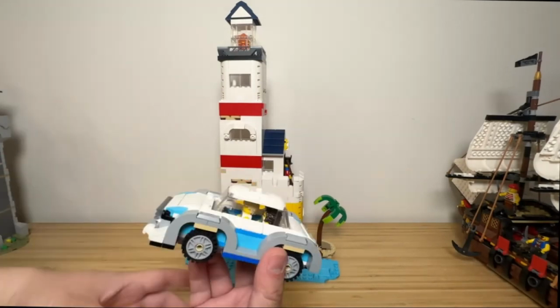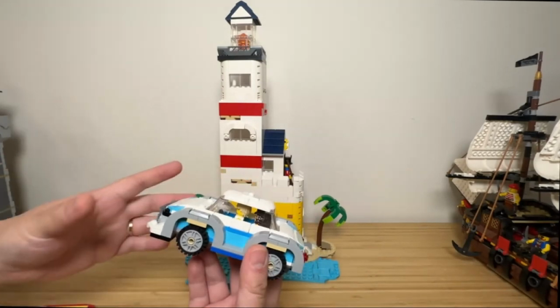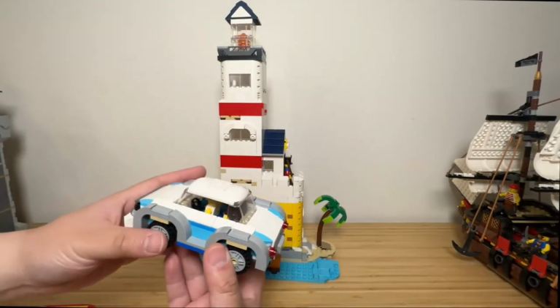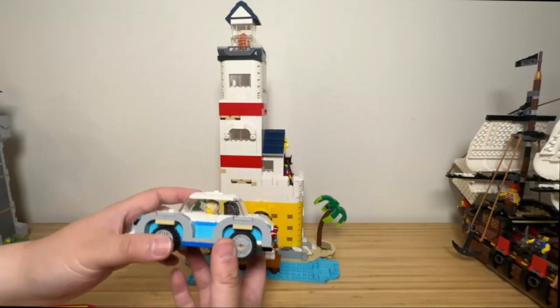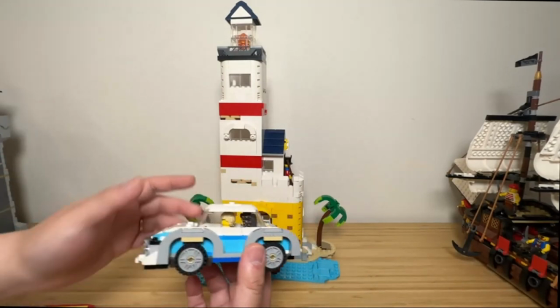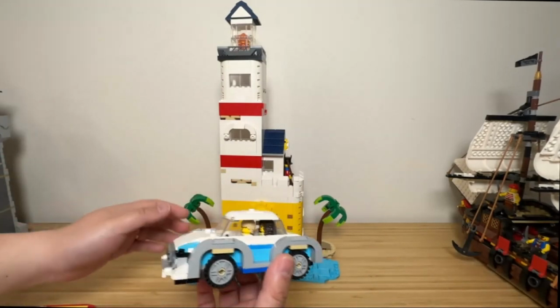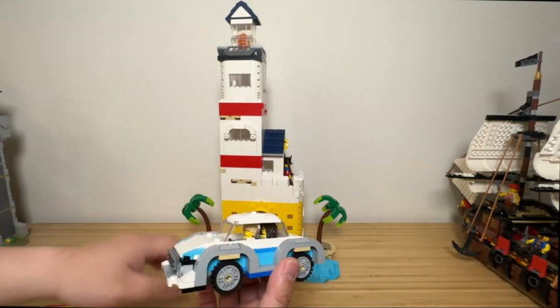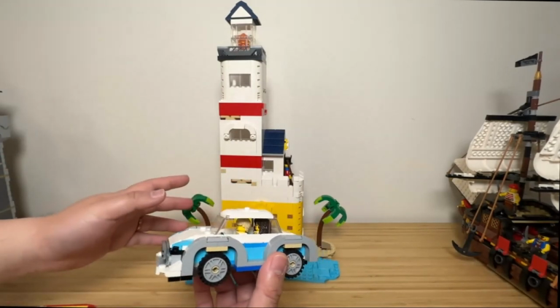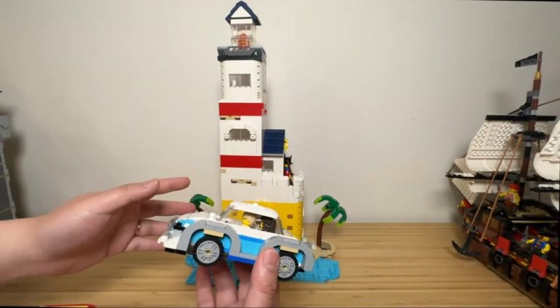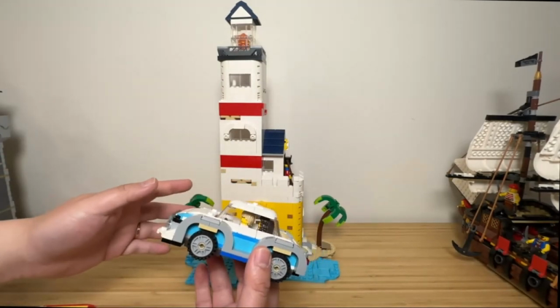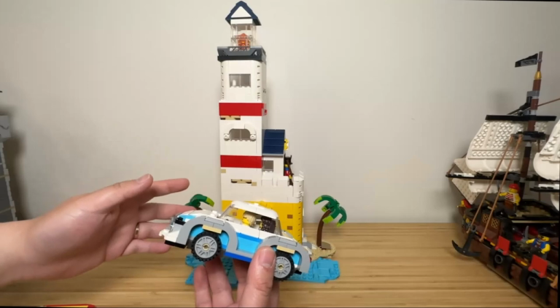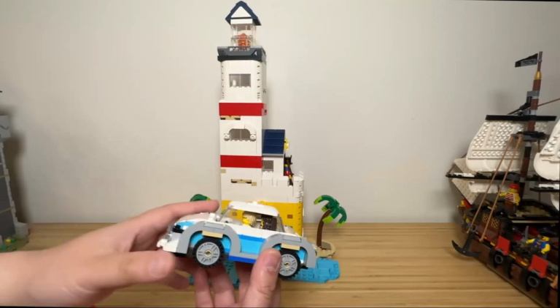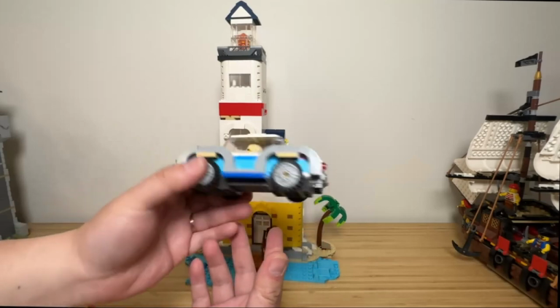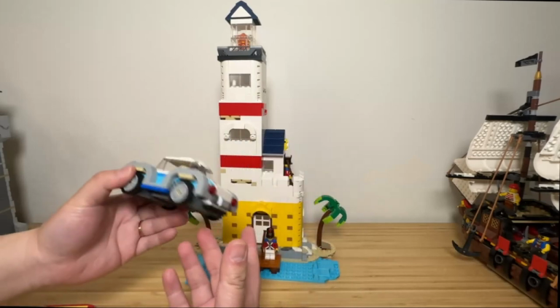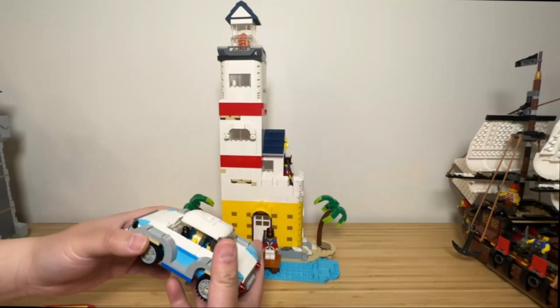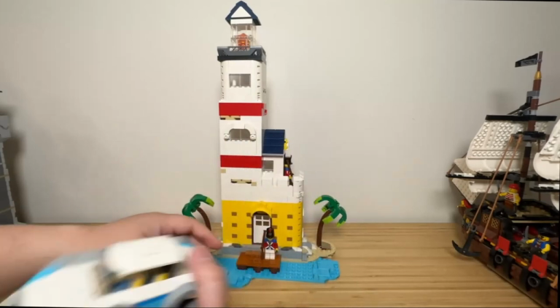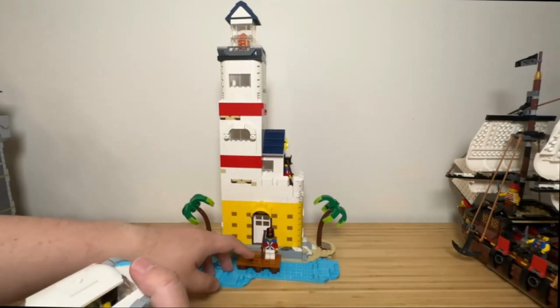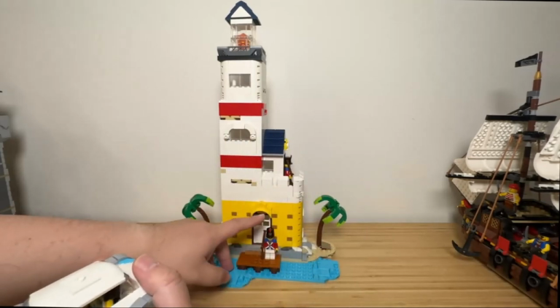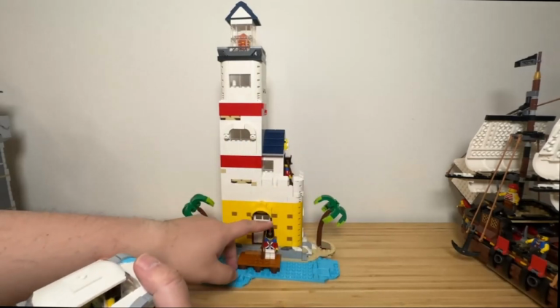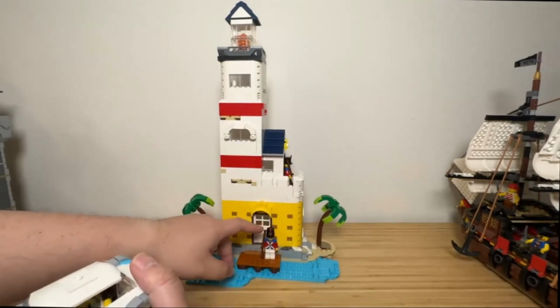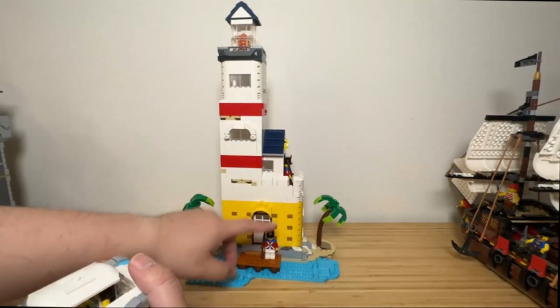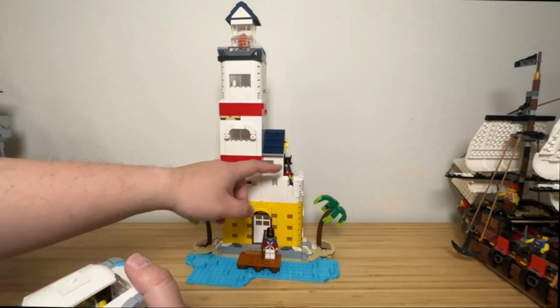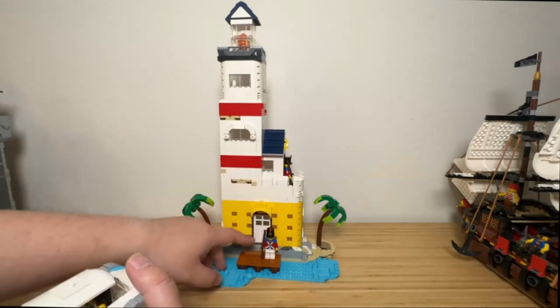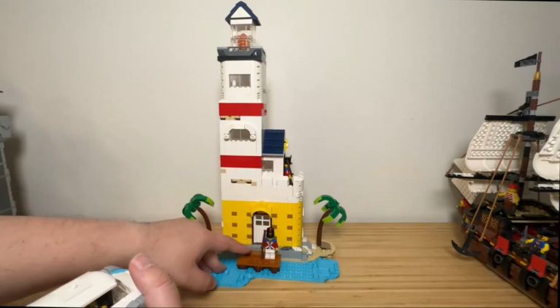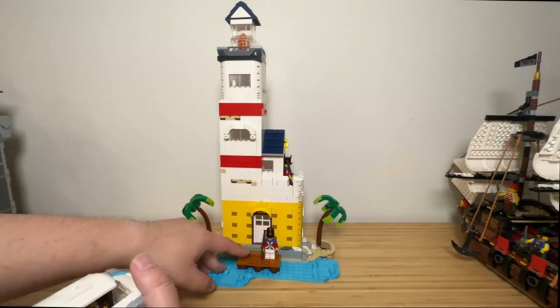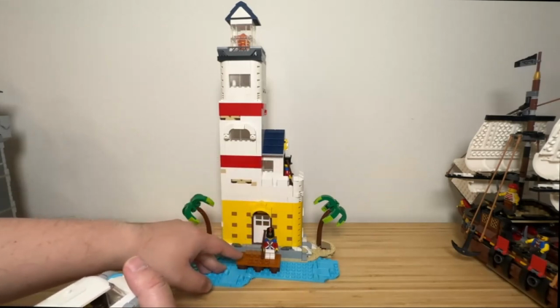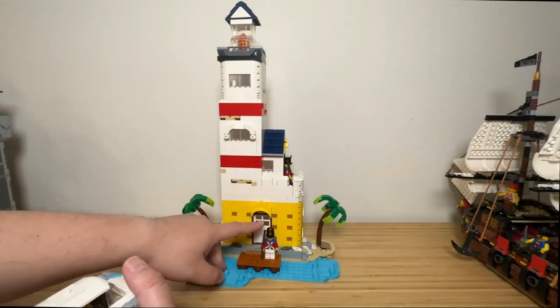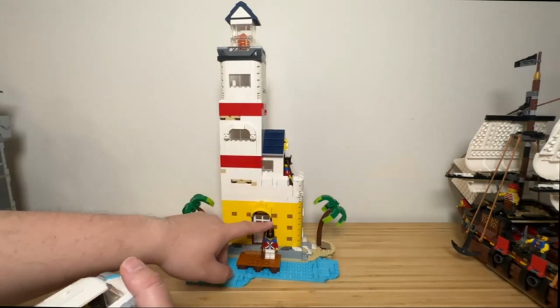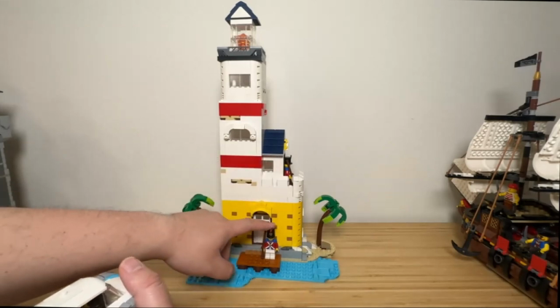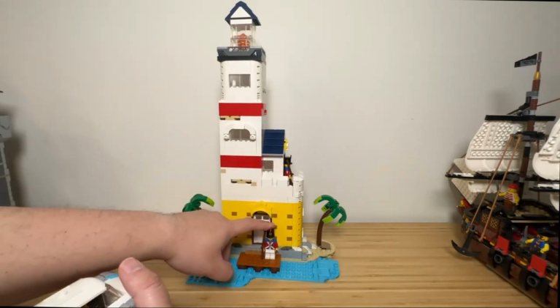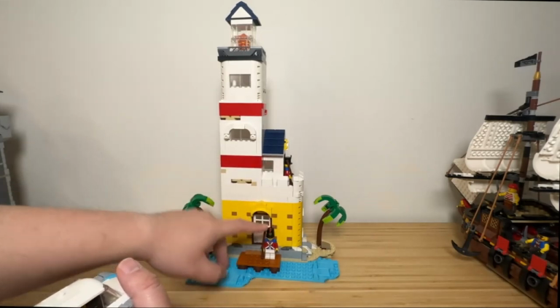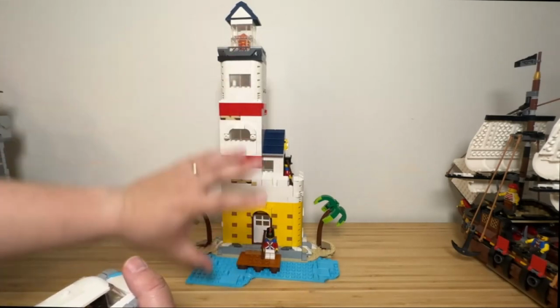My son plays with the car and imagines the lighthouse as a modern-day tourist attraction, with people driving in to check it out. The Imperial soldiers, by the way, are not included in the set — they're from my own Imperial Flagship — but they are used to show the scale of the building.